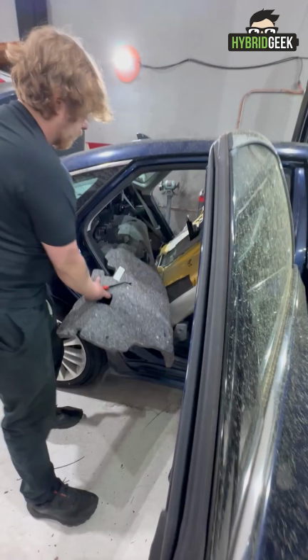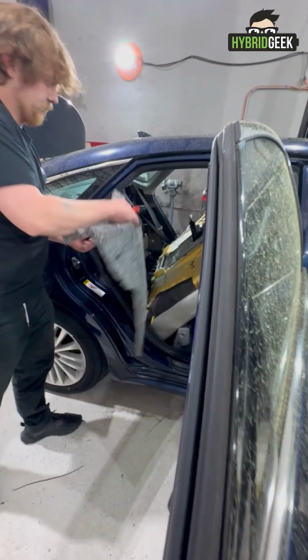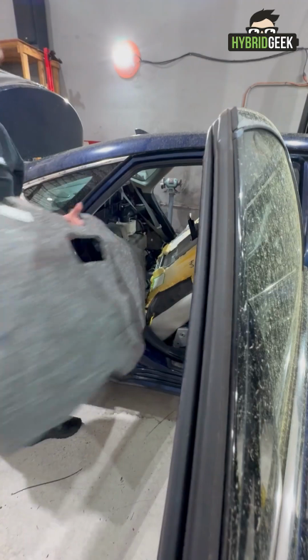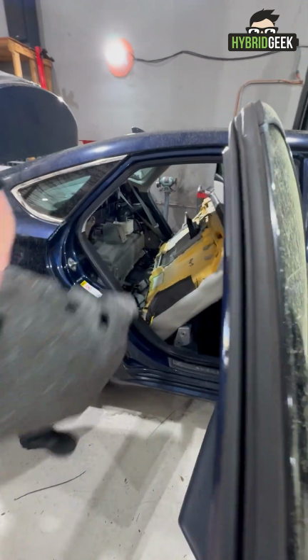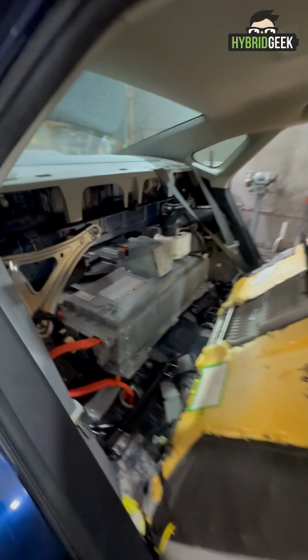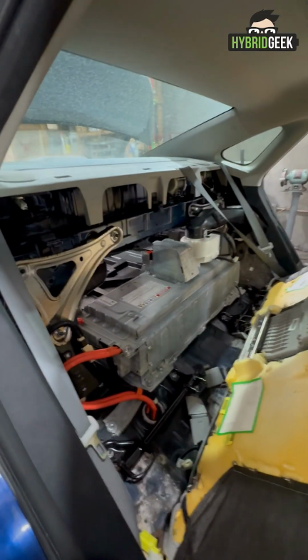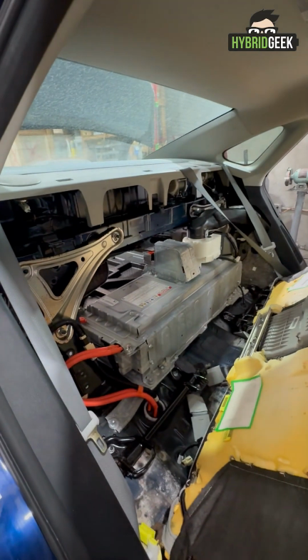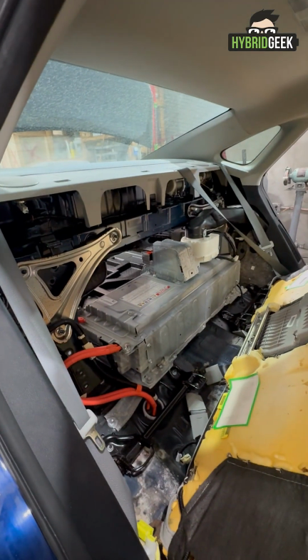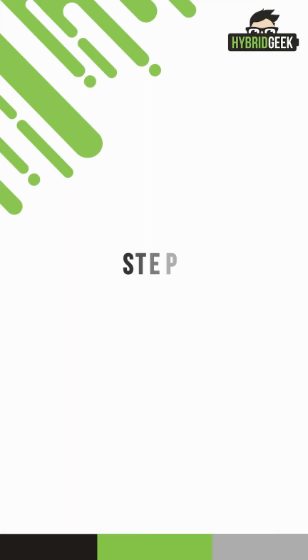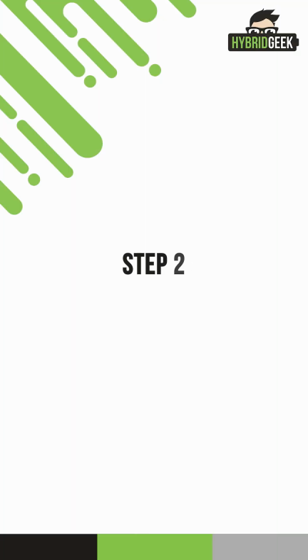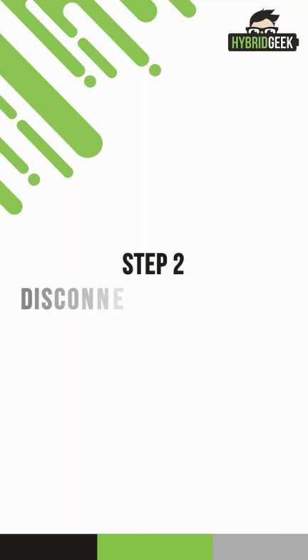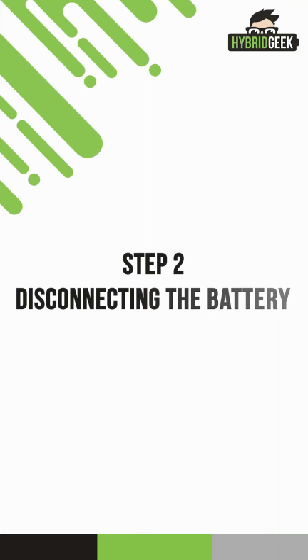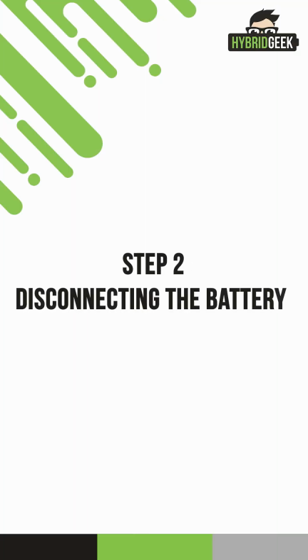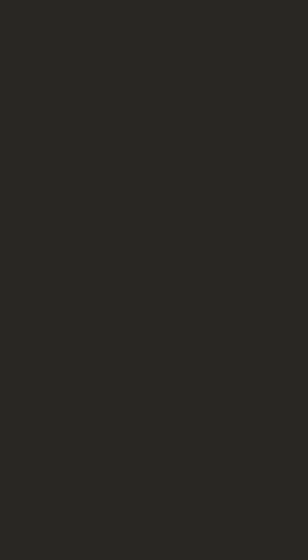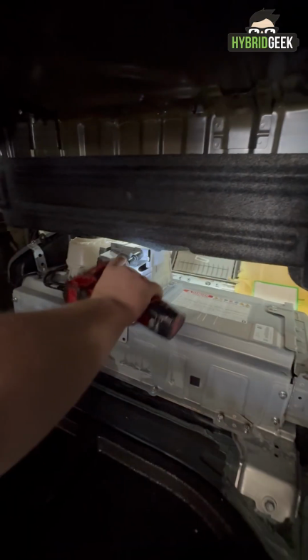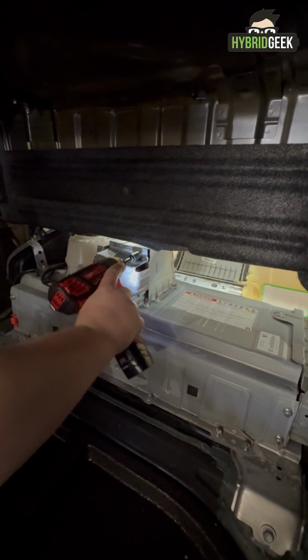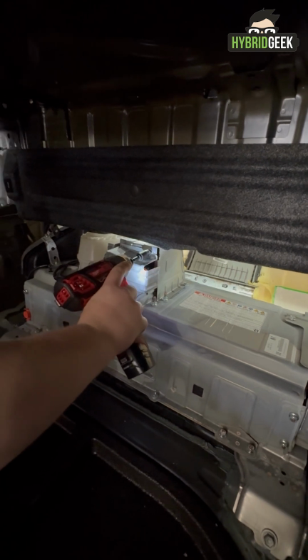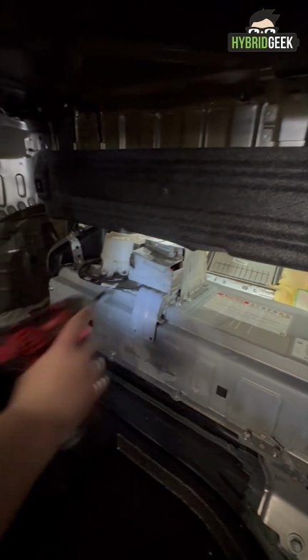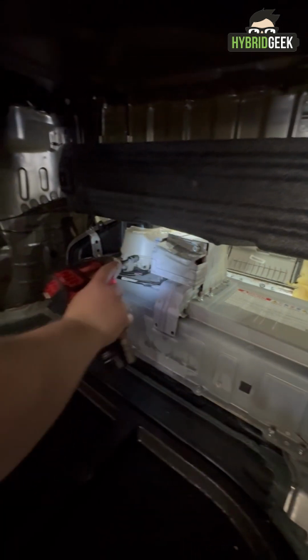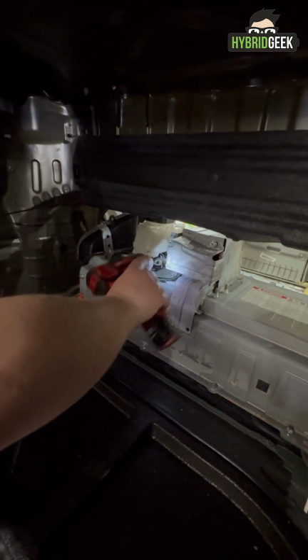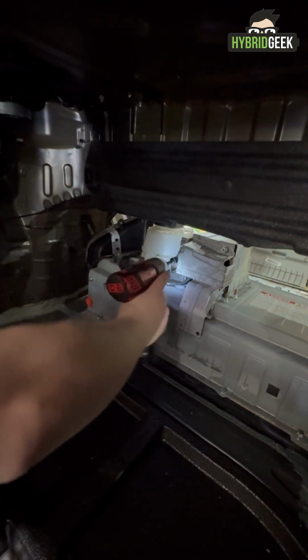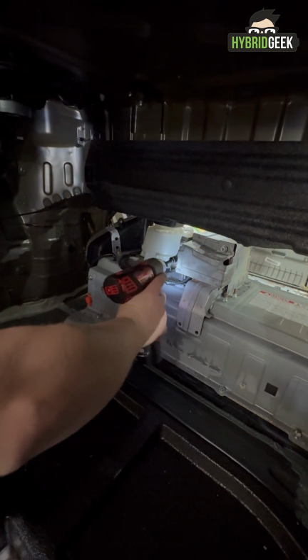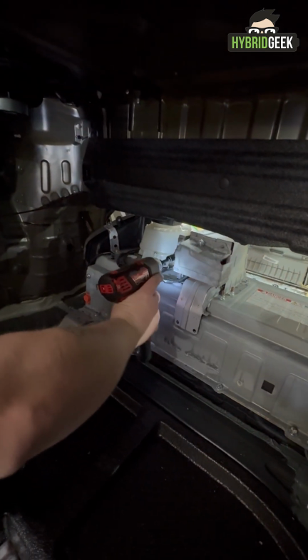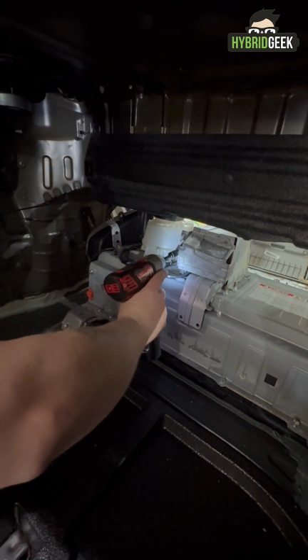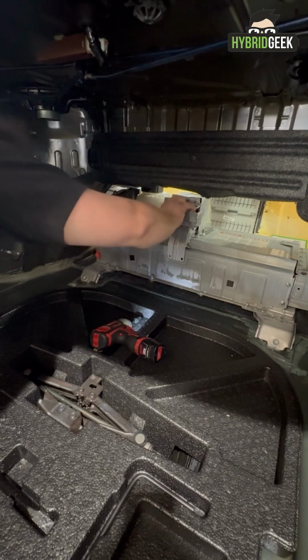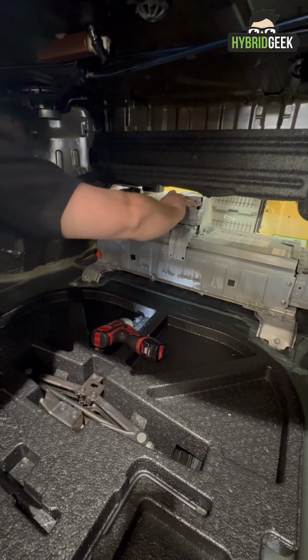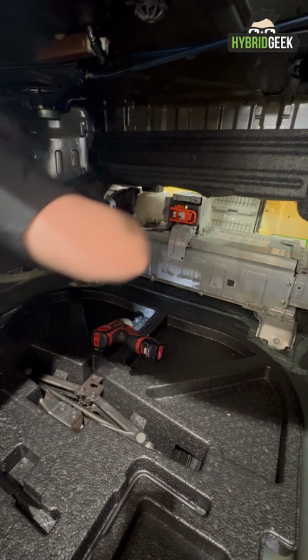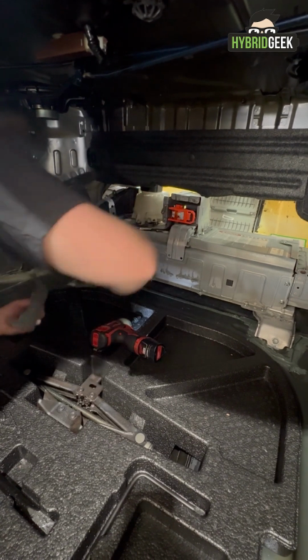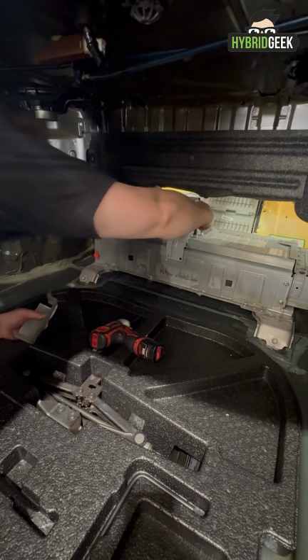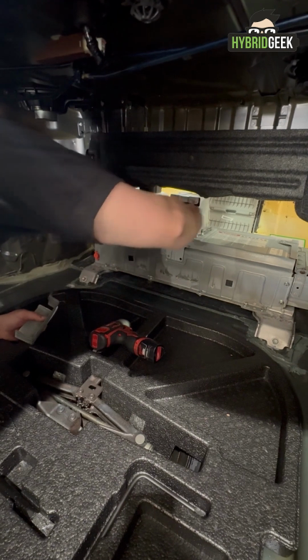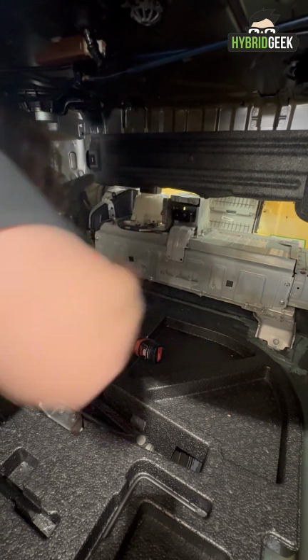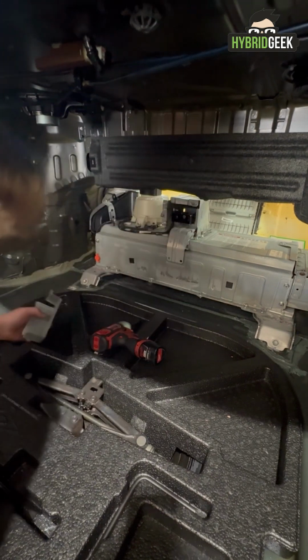There are several clips on the tops and sides. Remove them to fully expose the hybrid battery. Step 2: Disconnecting the Battery. With the battery exposed, start by removing the shield covering the orange safety plug, unbolt the cover, then disconnect and remove the orange plug.